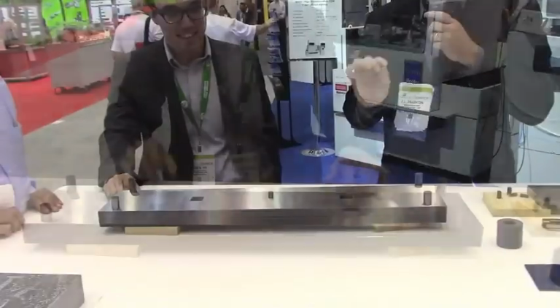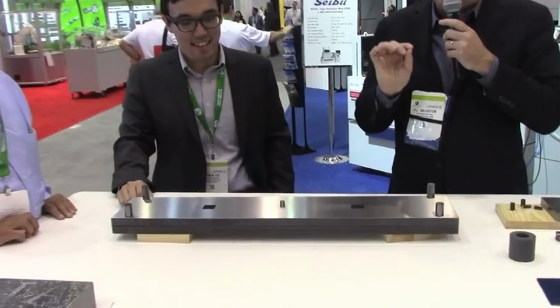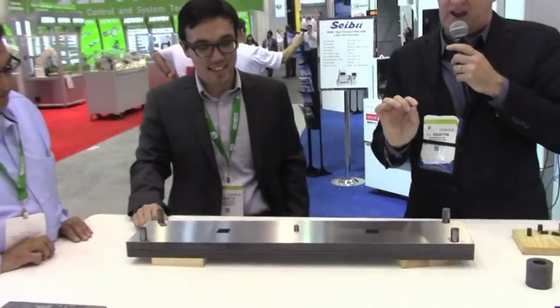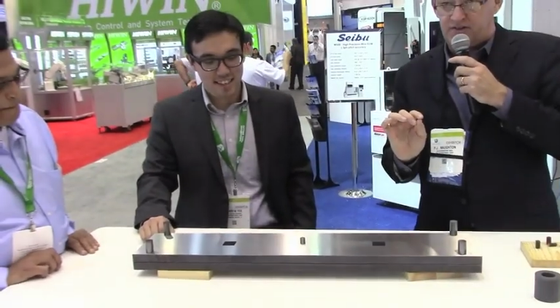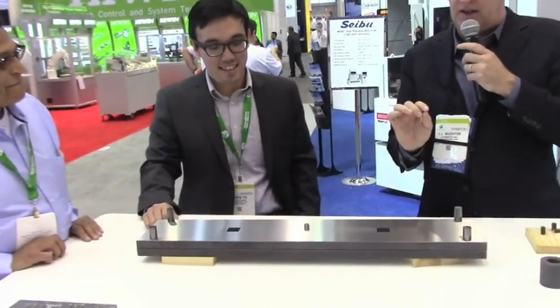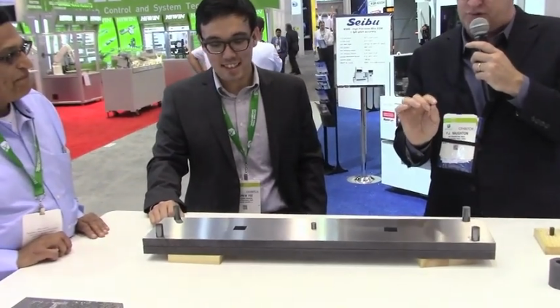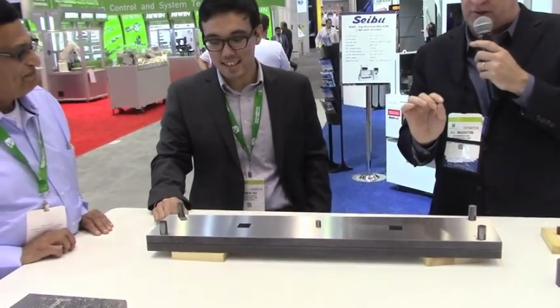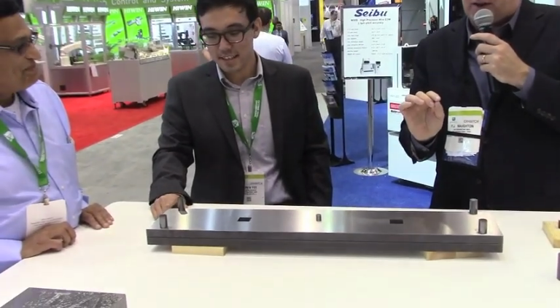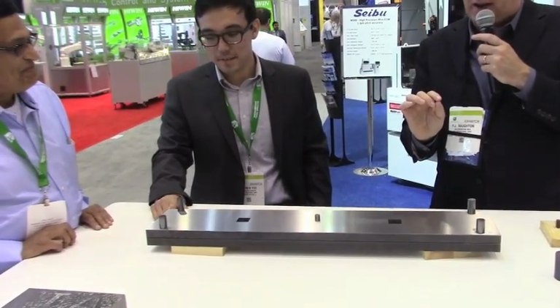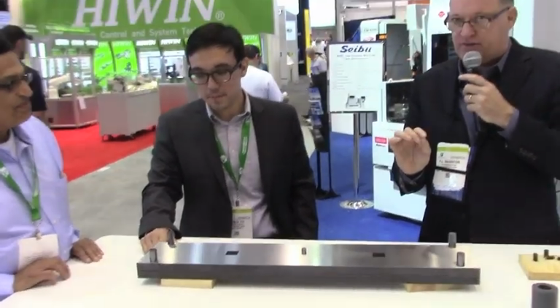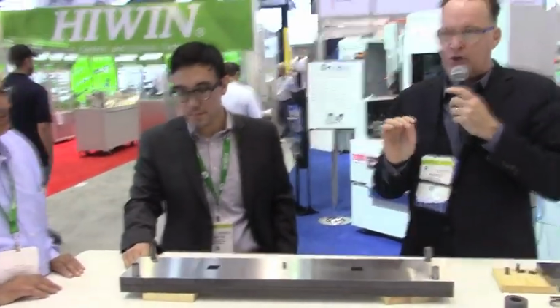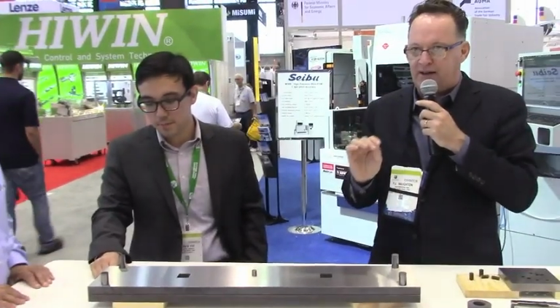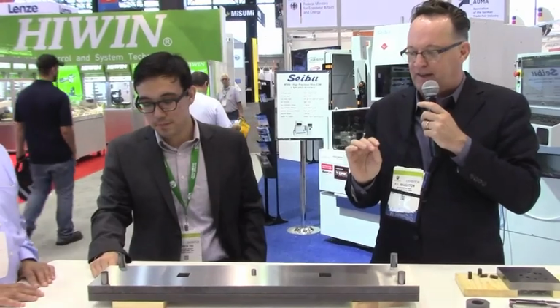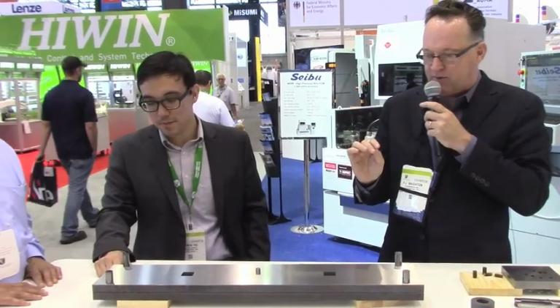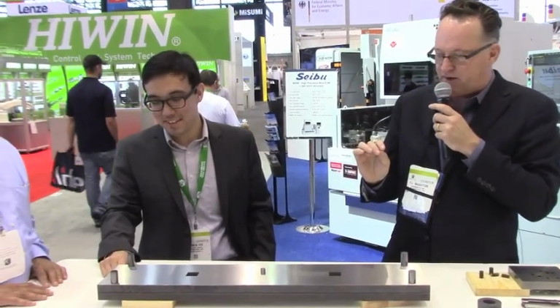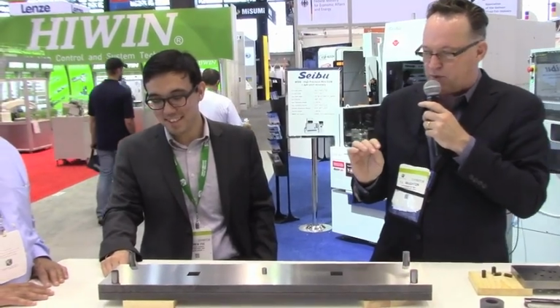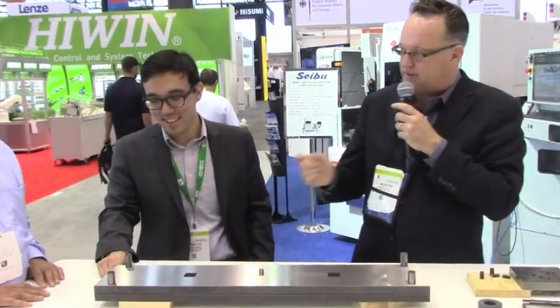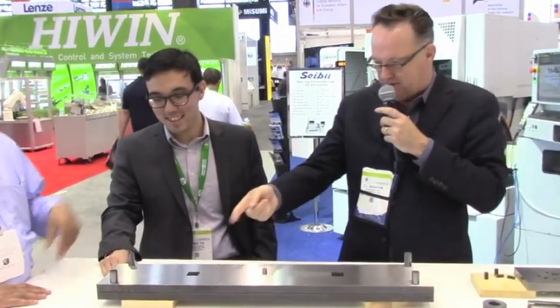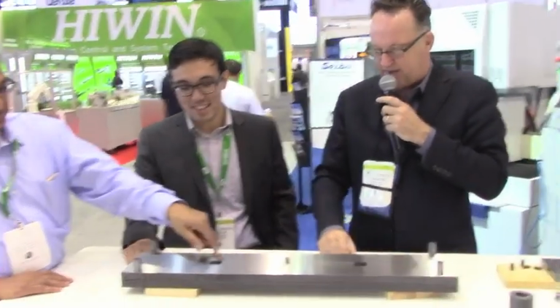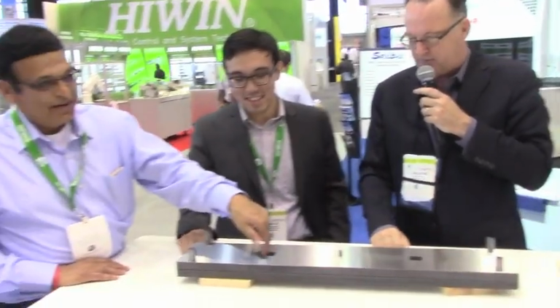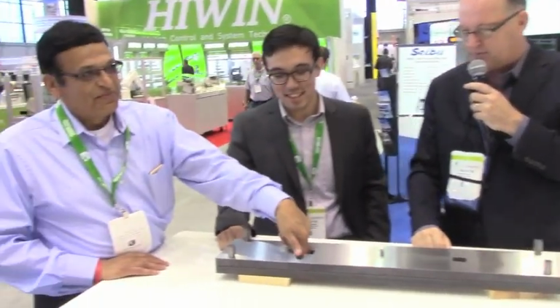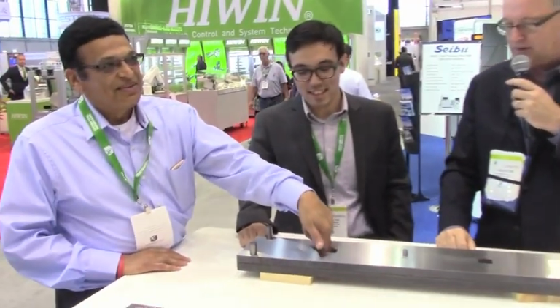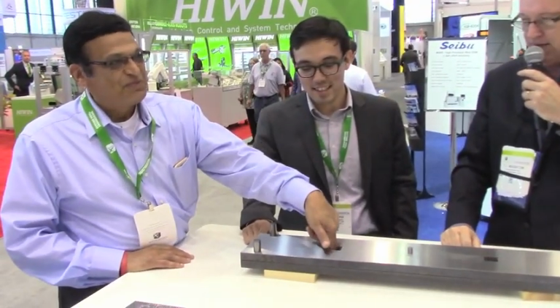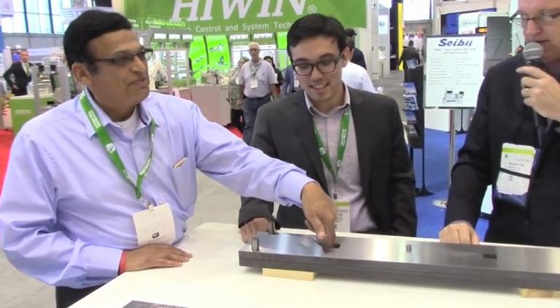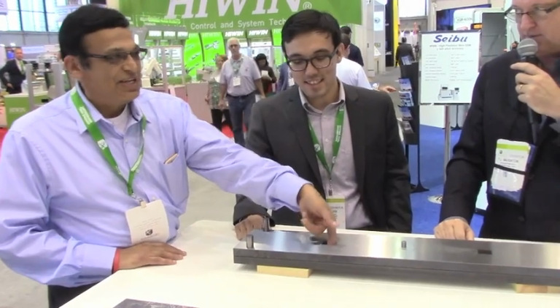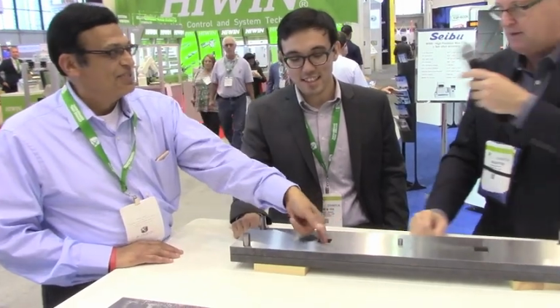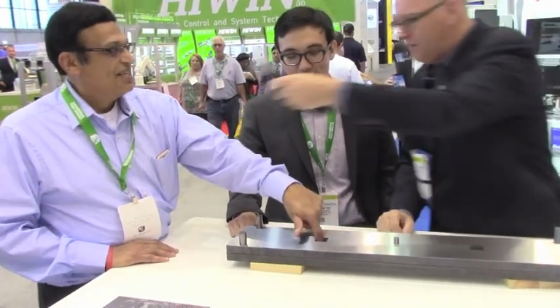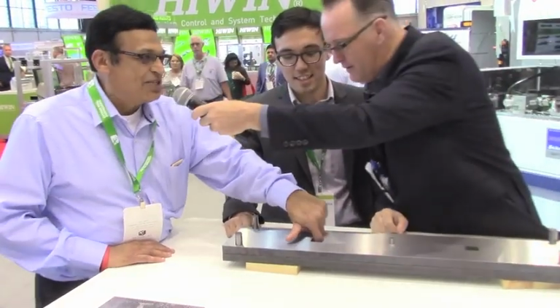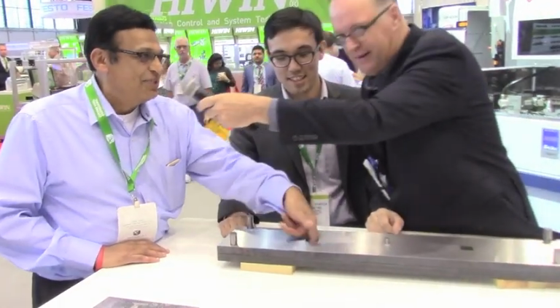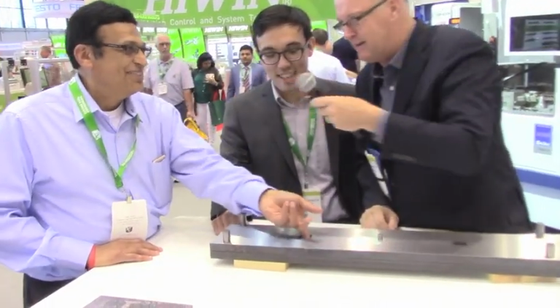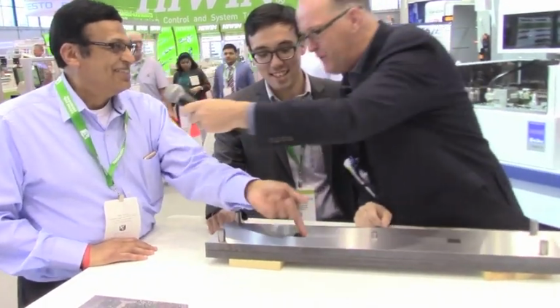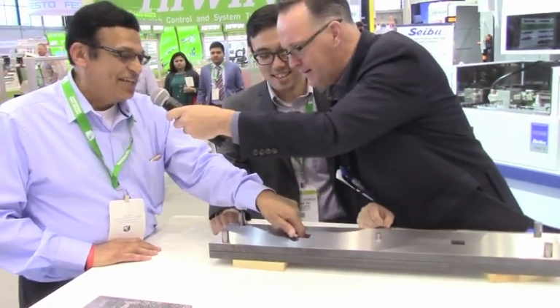If our pitch accuracy is true at plus or minus two microns, you will not feel any difference between the two plates. Do you feel anything? It's pretty smooth — yes, it is perfect.